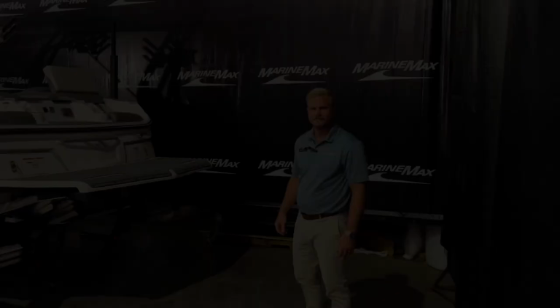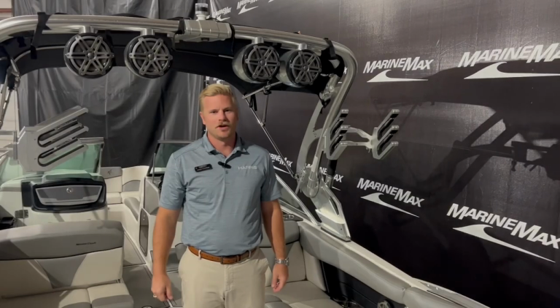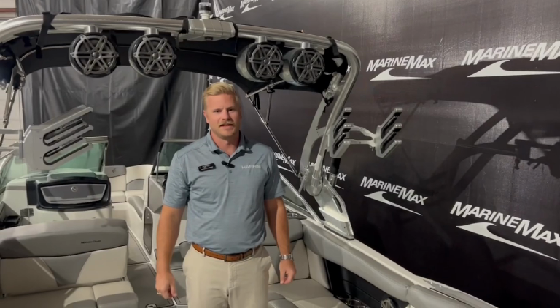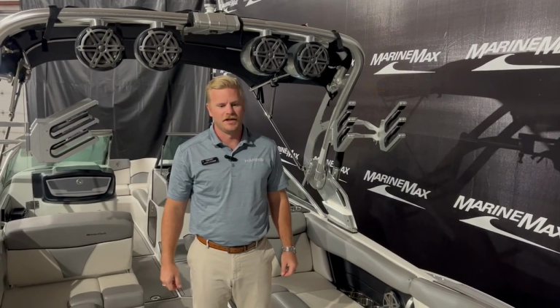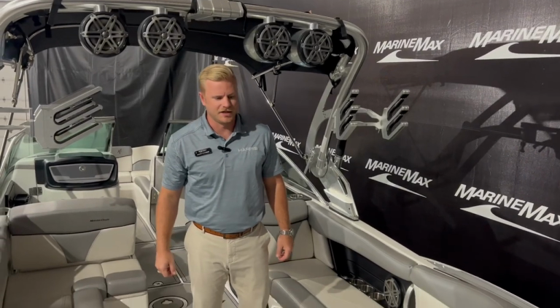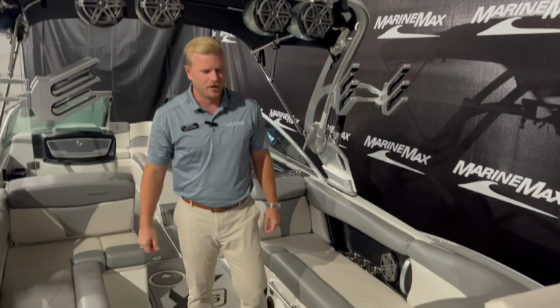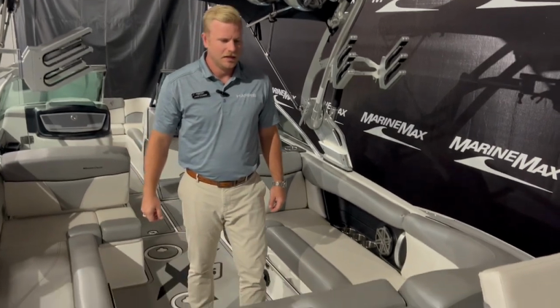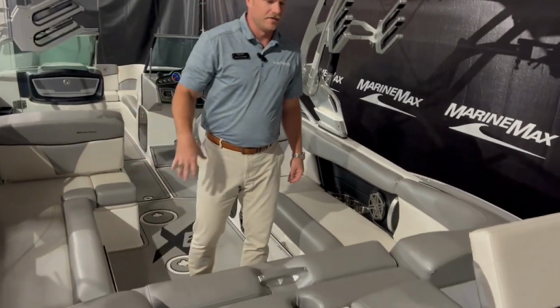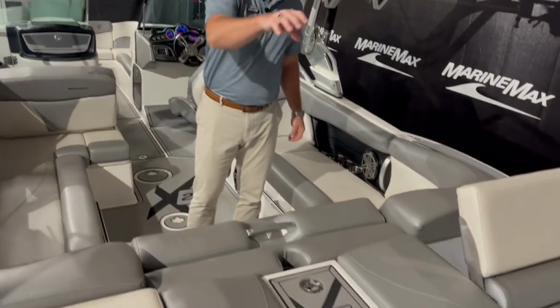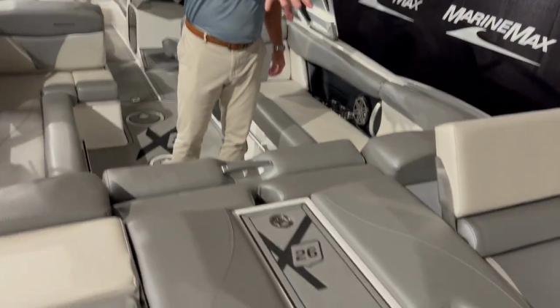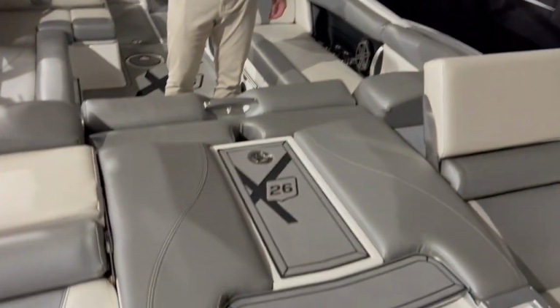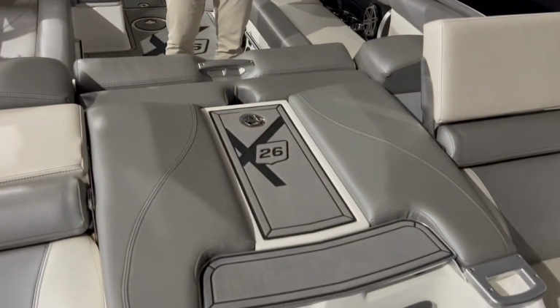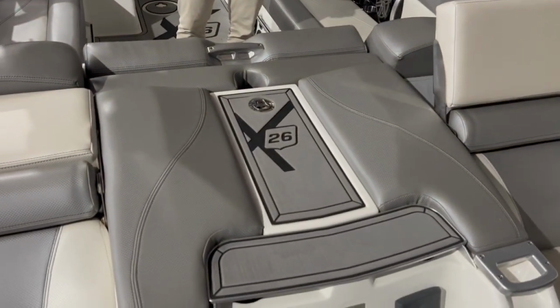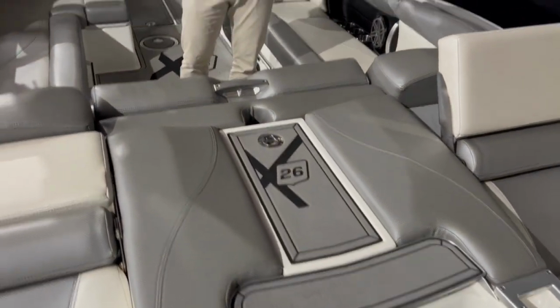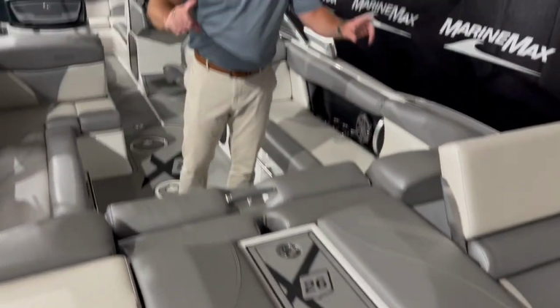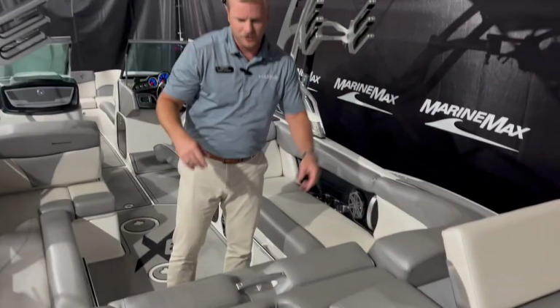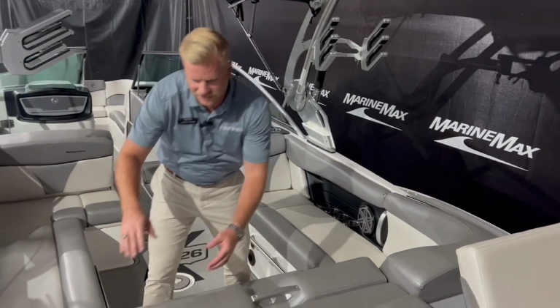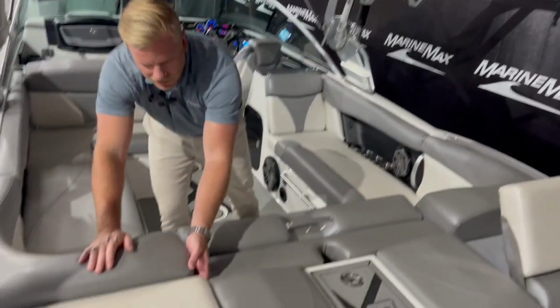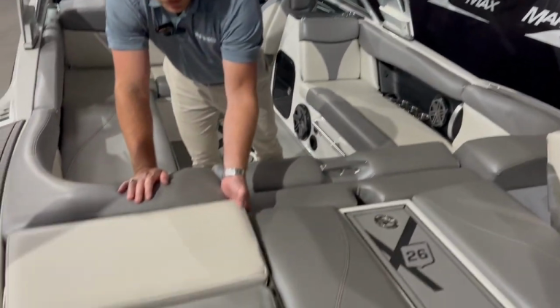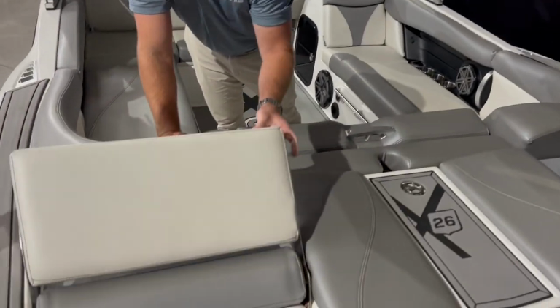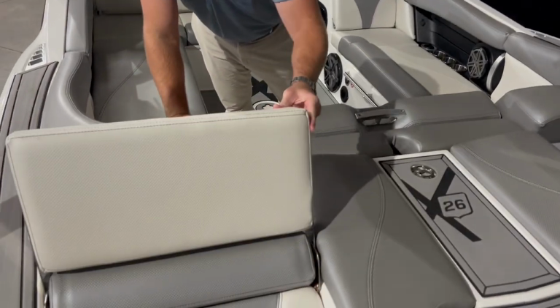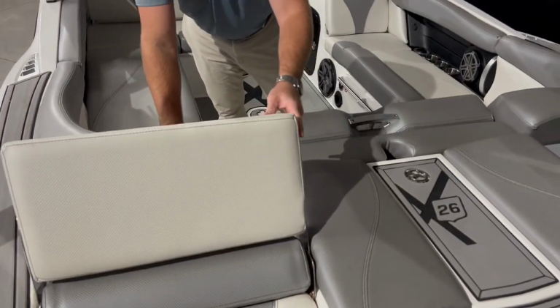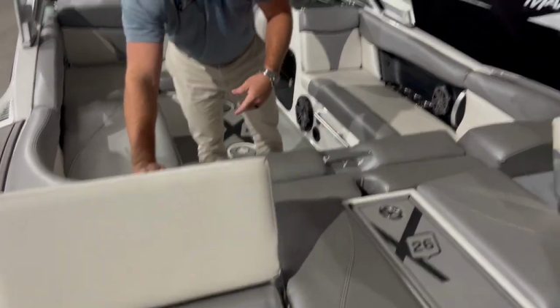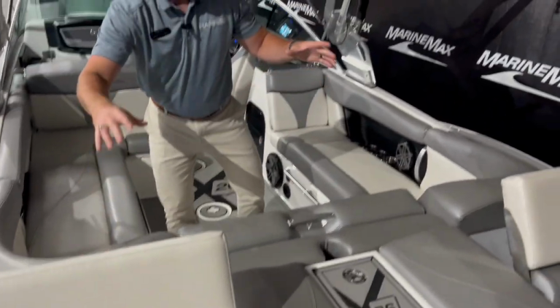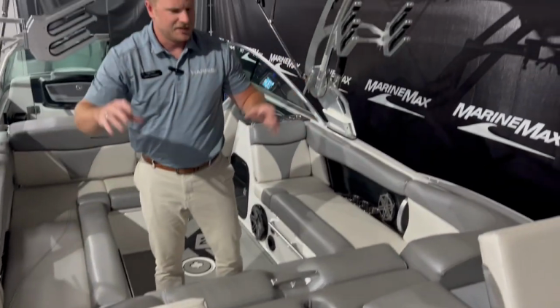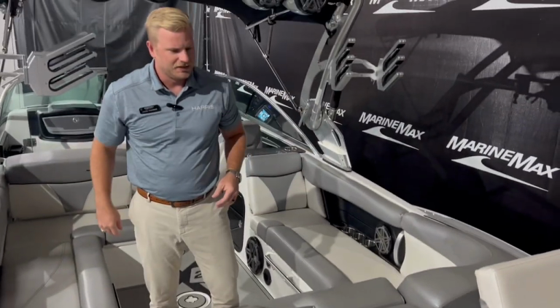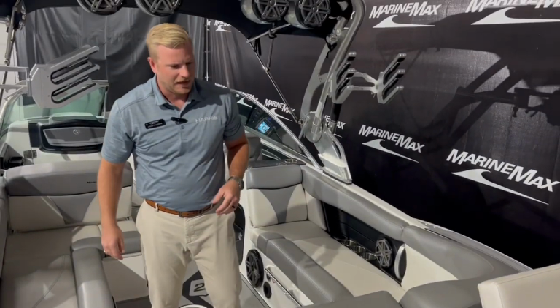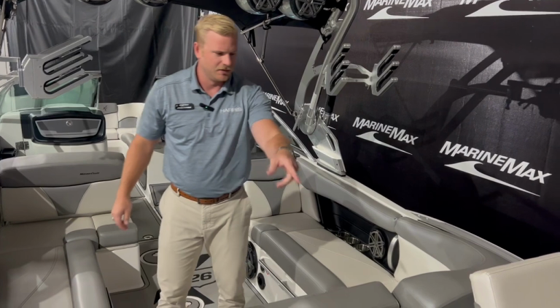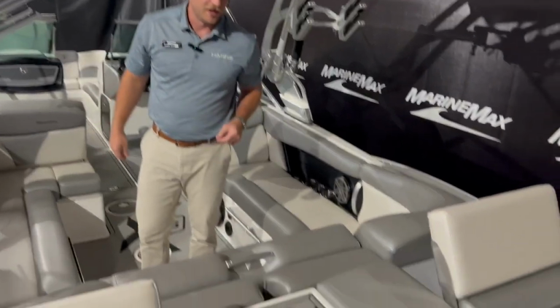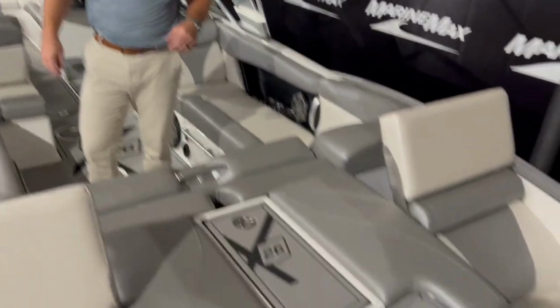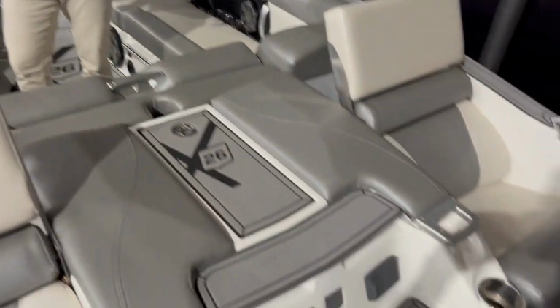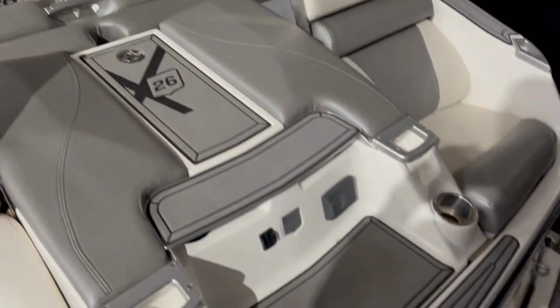Welcome inside. Starting here on the transom of the boat you can see we have a nice entryway inside with sea deck. On either side we do have seats that pop up here, so if you're anchored out hanging out it's a great spot to relax, and we also have a transom remote back there as well.